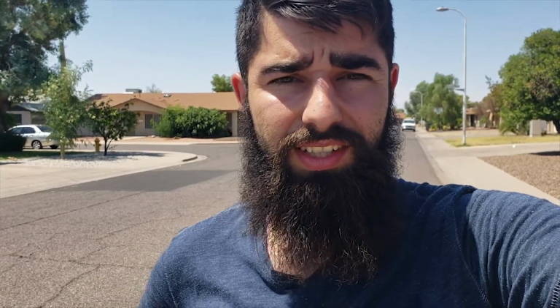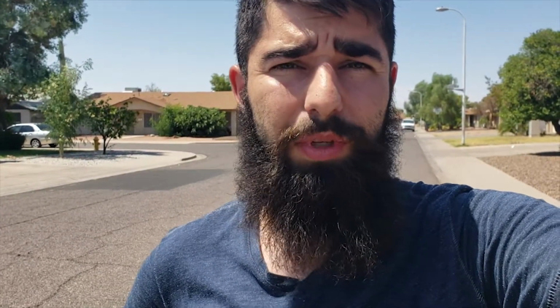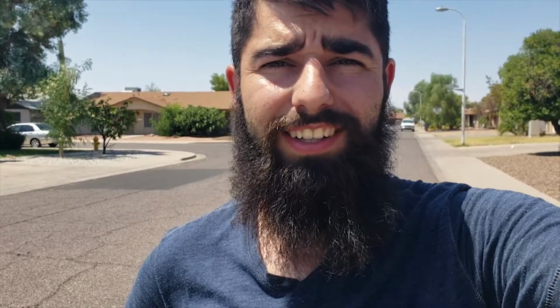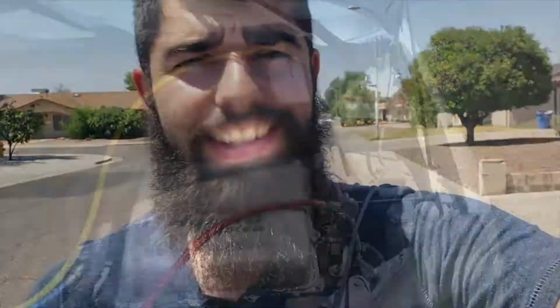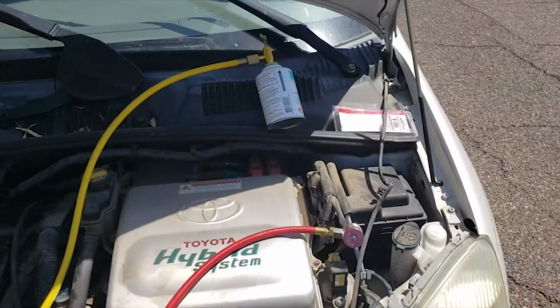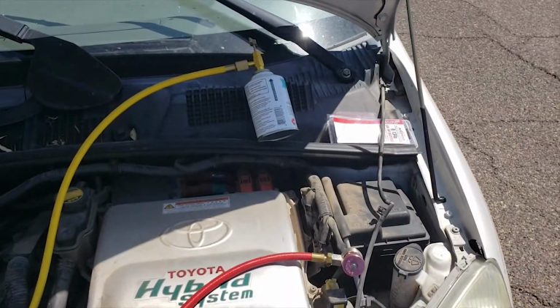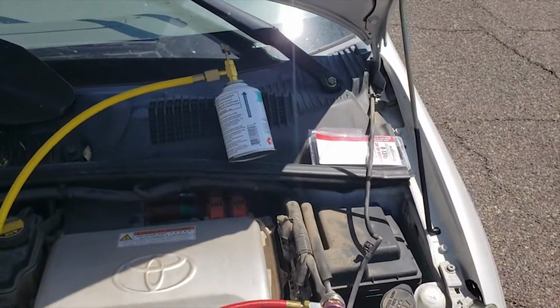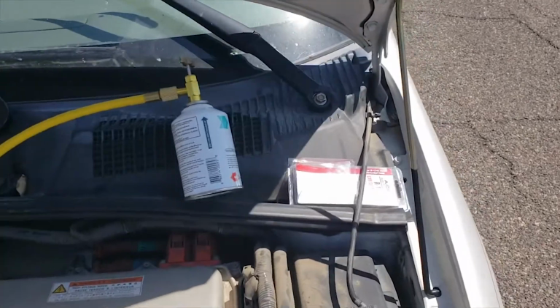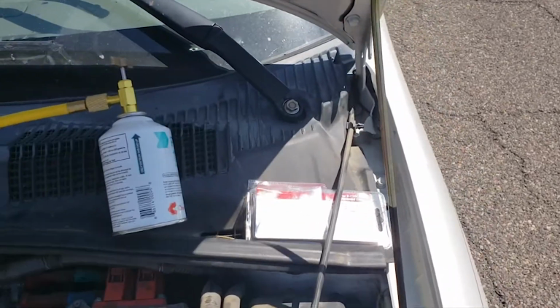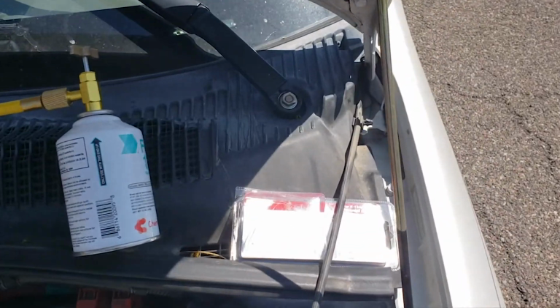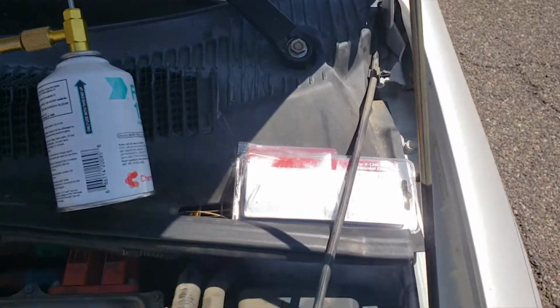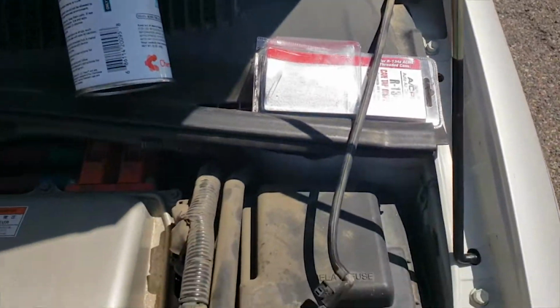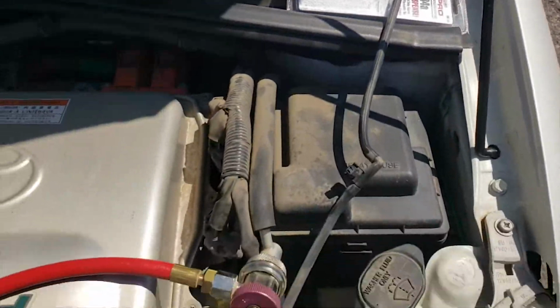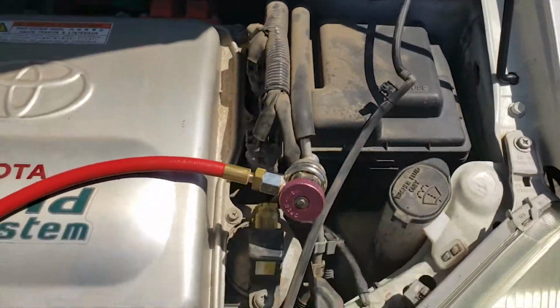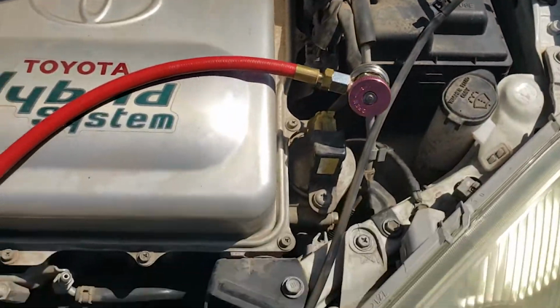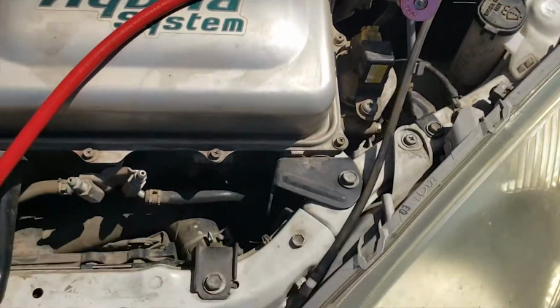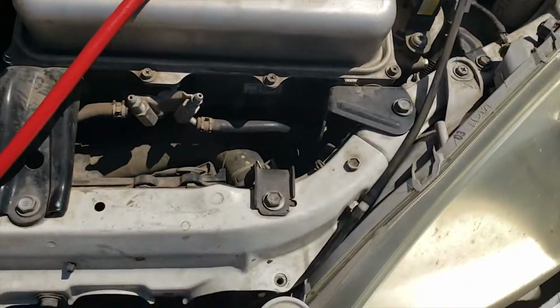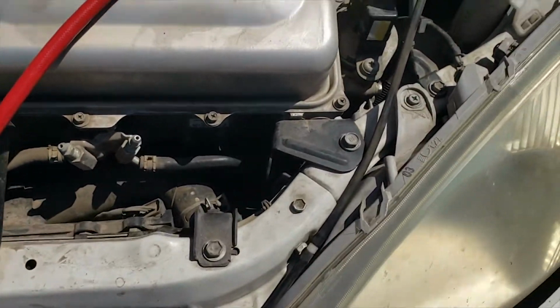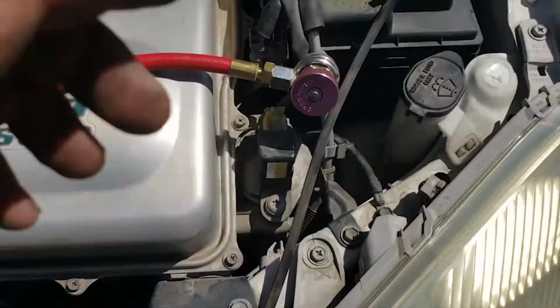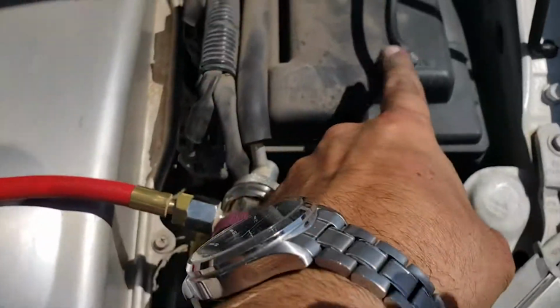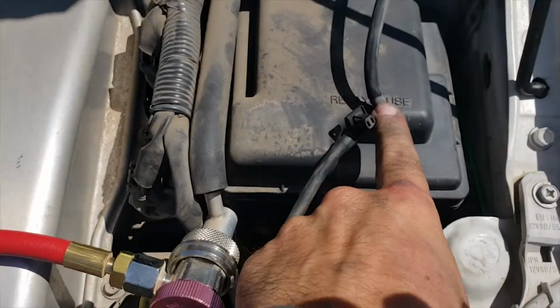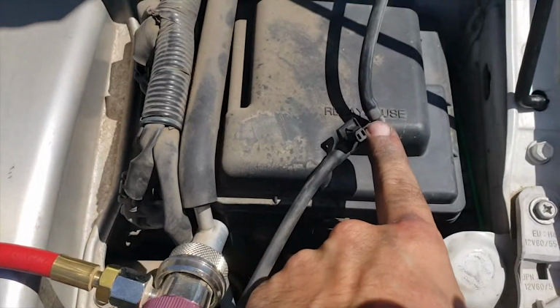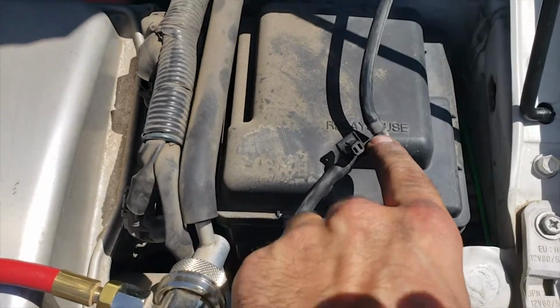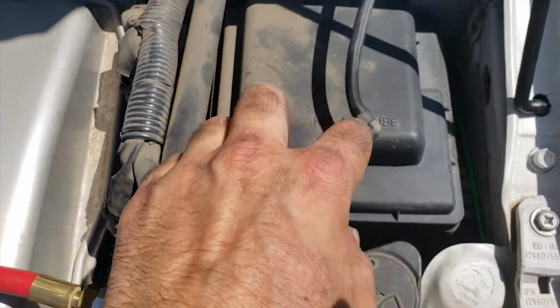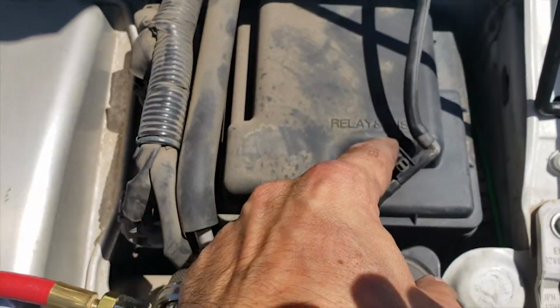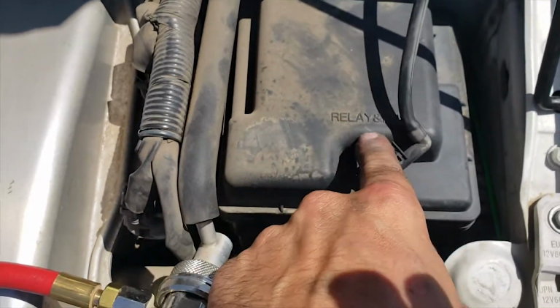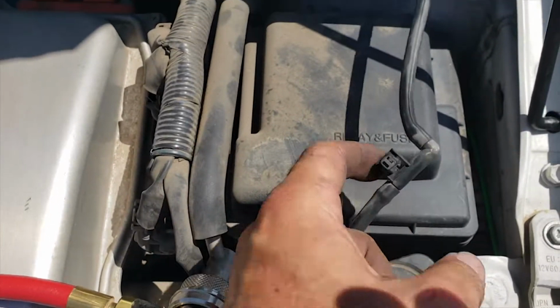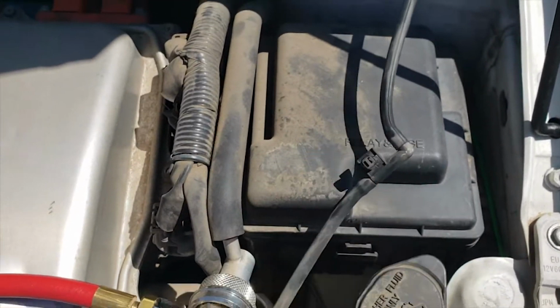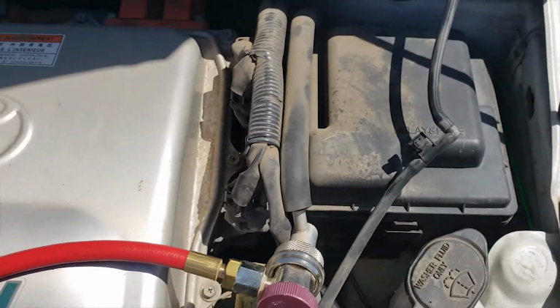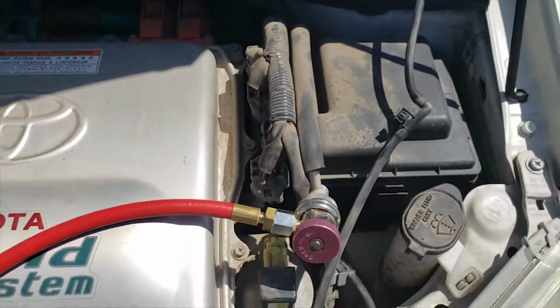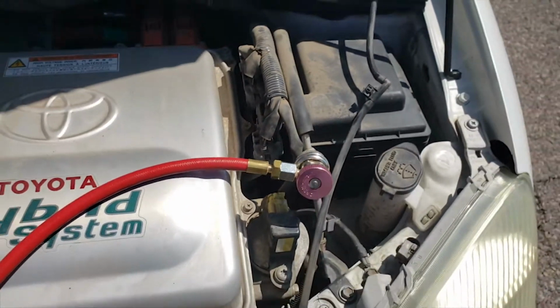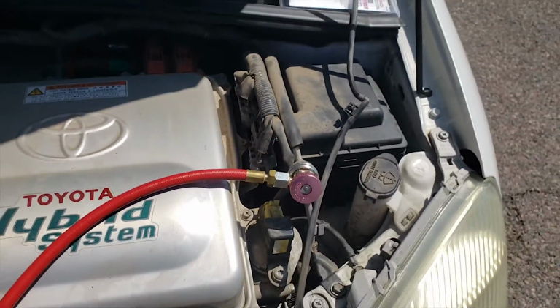Wish me luck. There's a line coming down this way. Probably shouldn't keep the joint right over the relay box in case it leaks, but we'll get to it when we do.